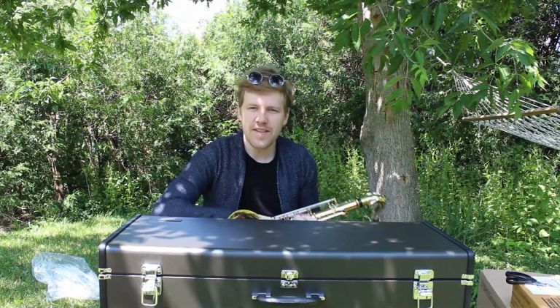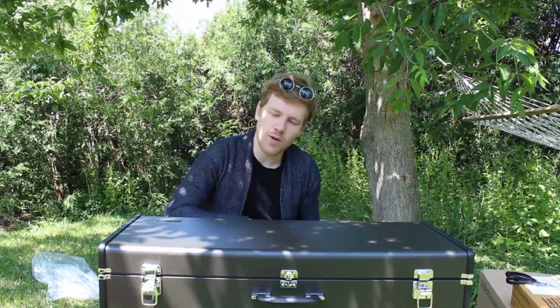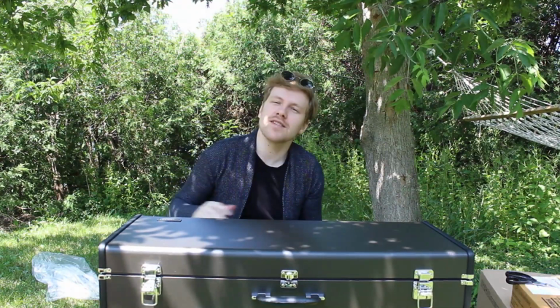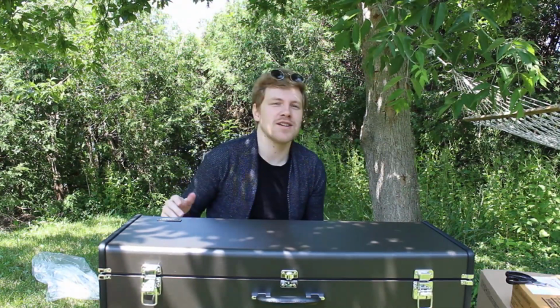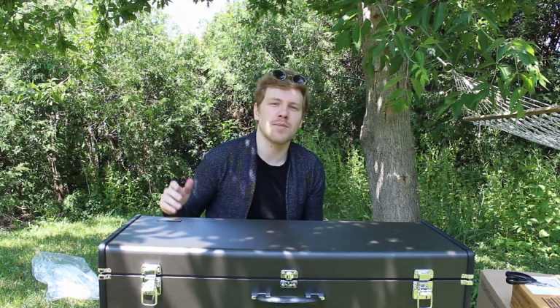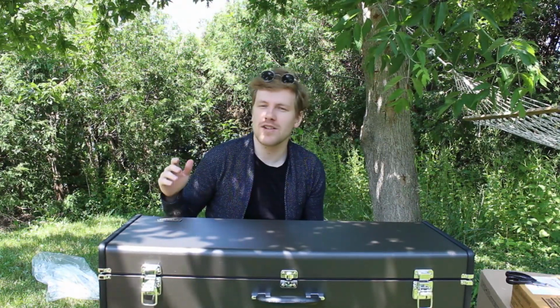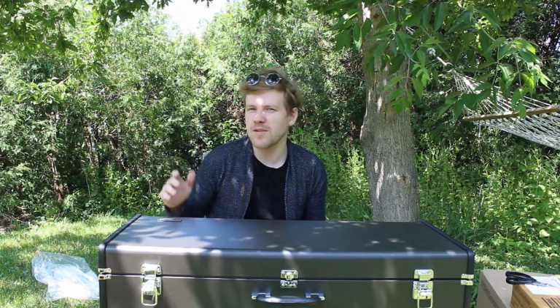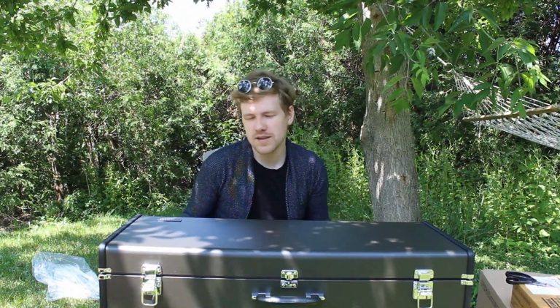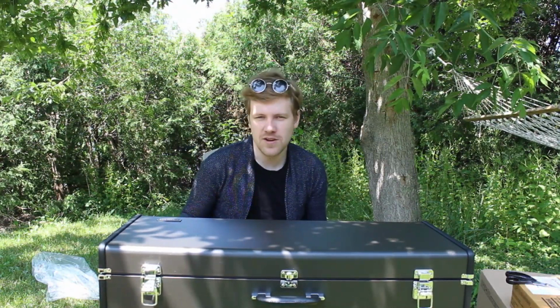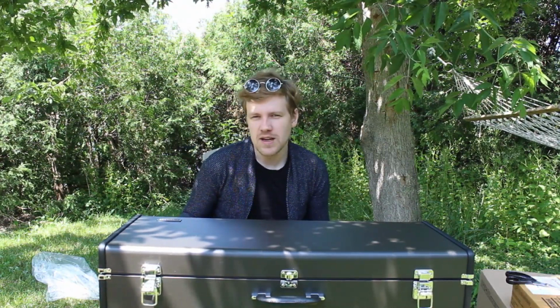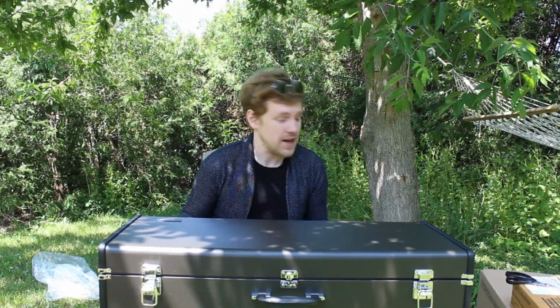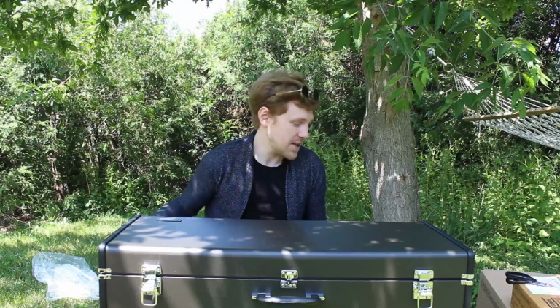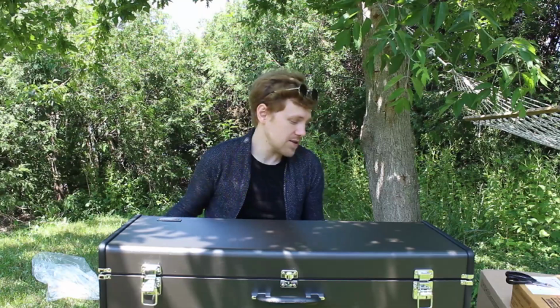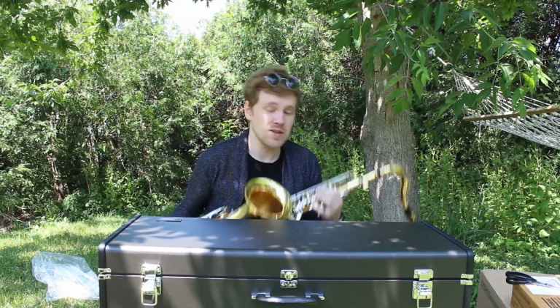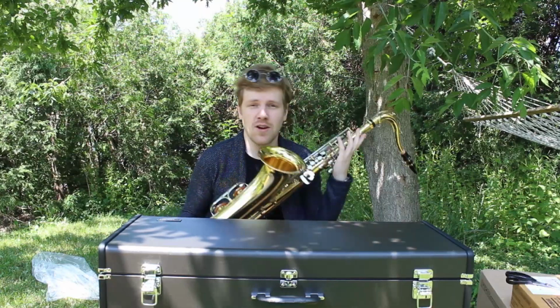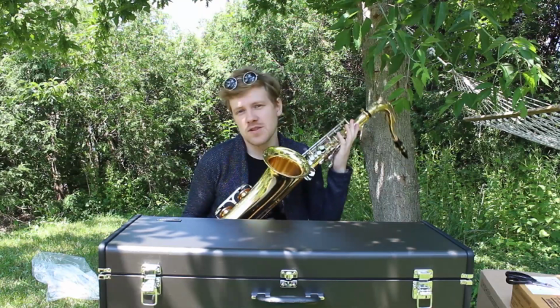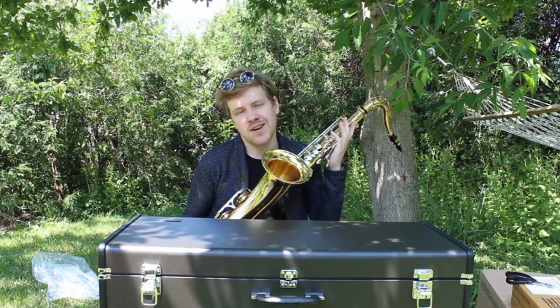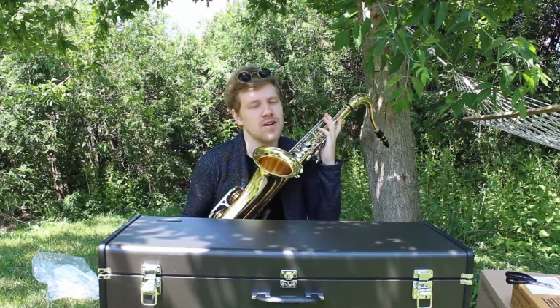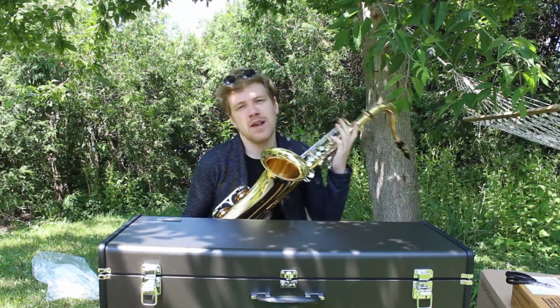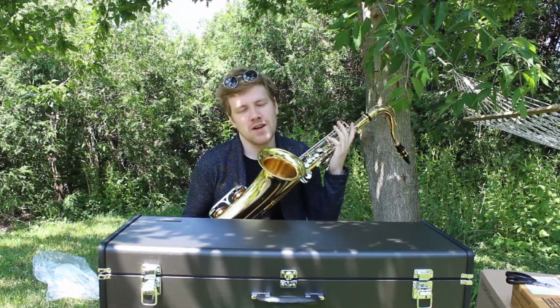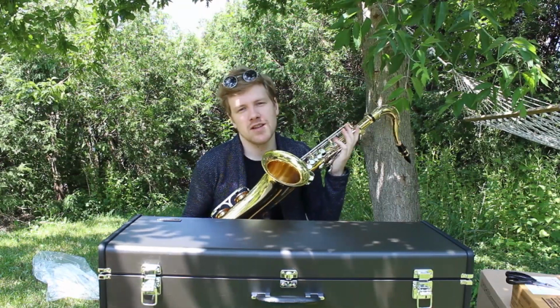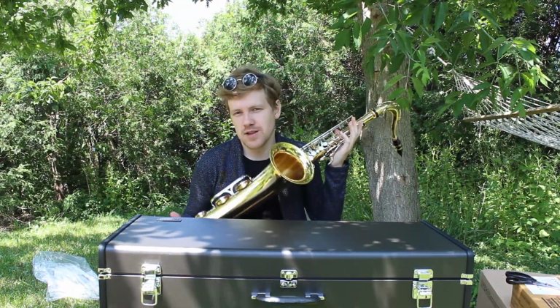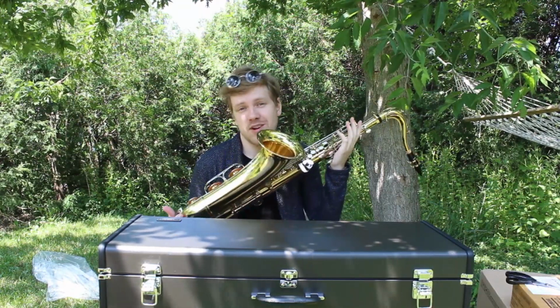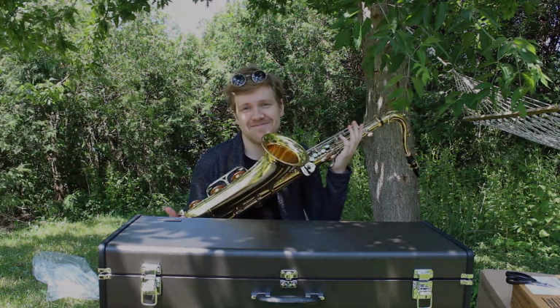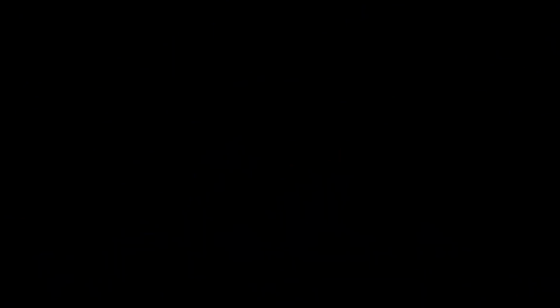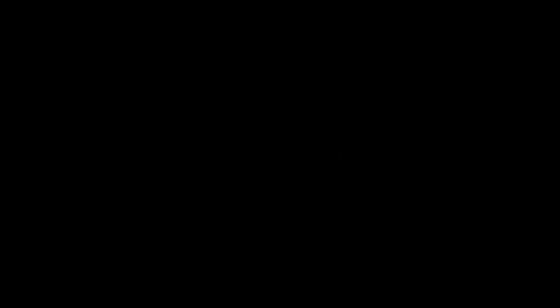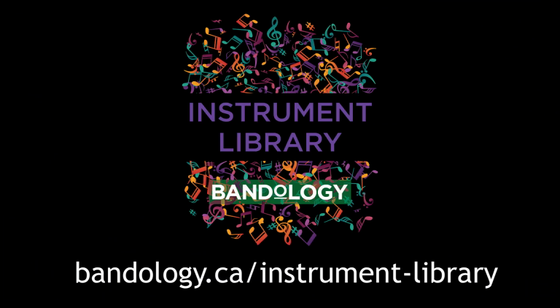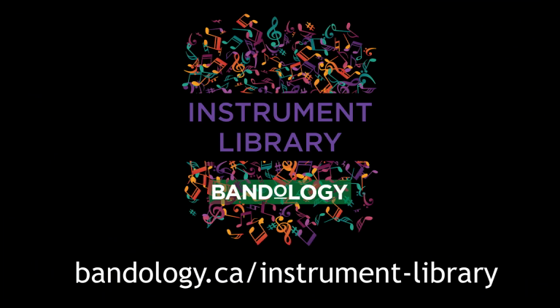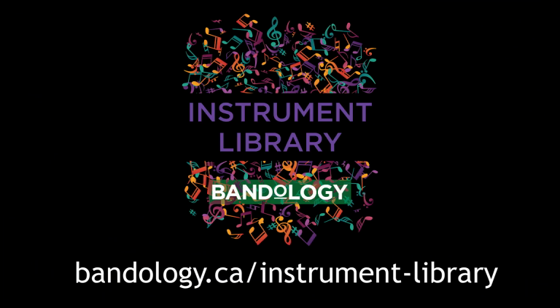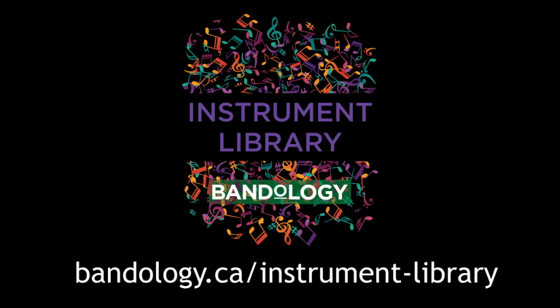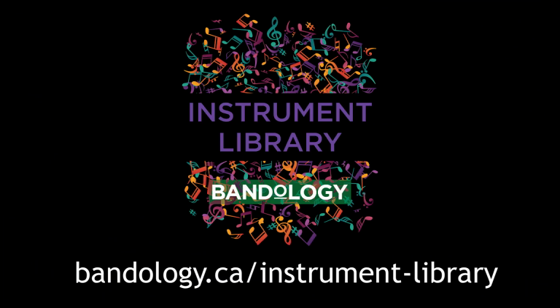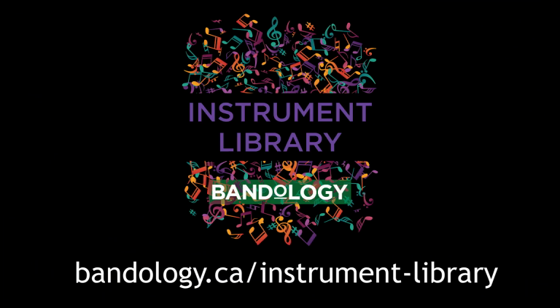Thank you for watching. This has been another Bandology unboxing video. My name is Sandy and as always you can get all our instruments on our Bandology instrument library. Thank you.